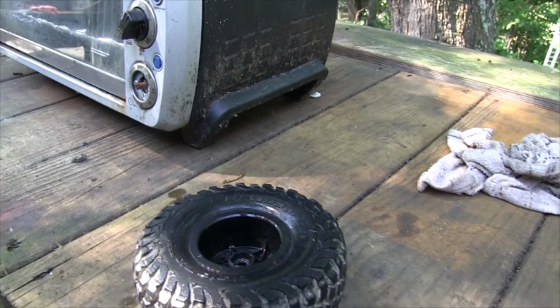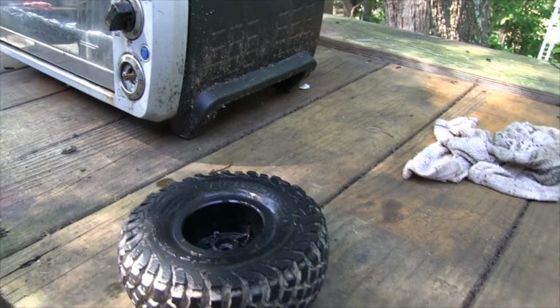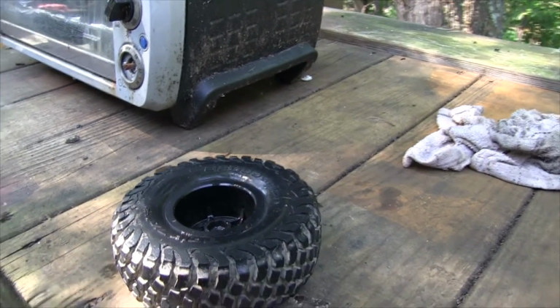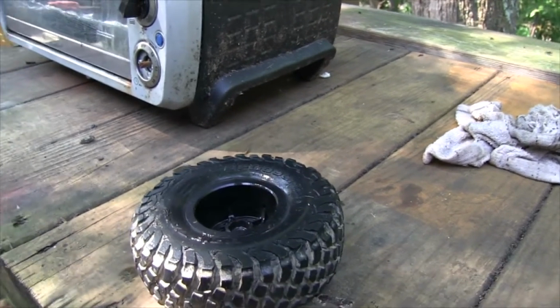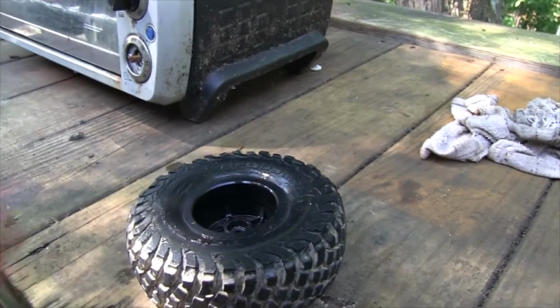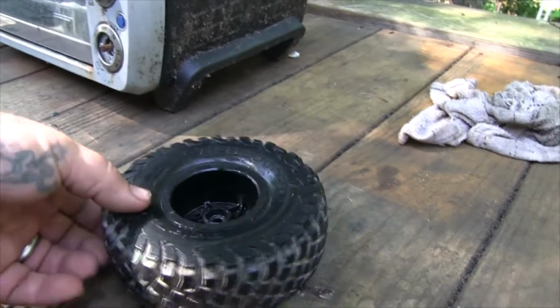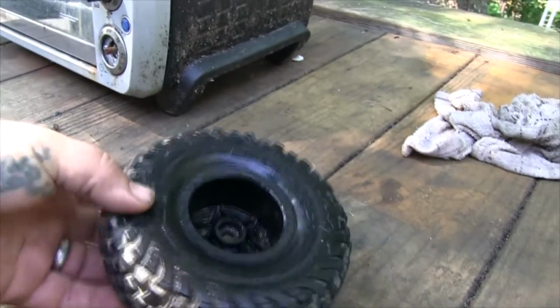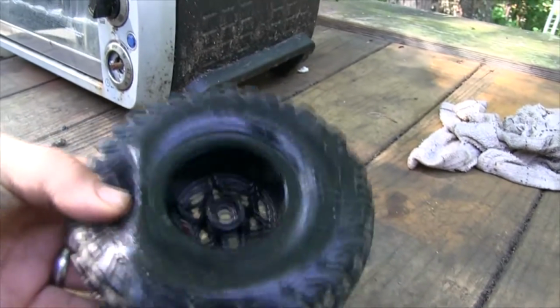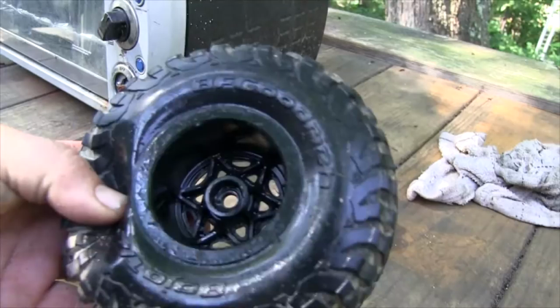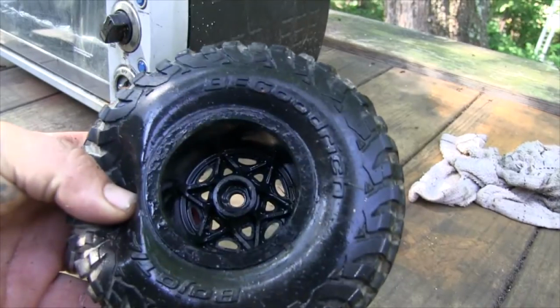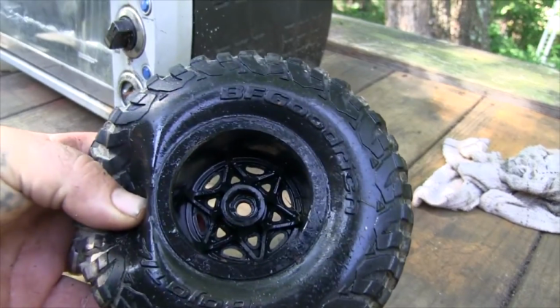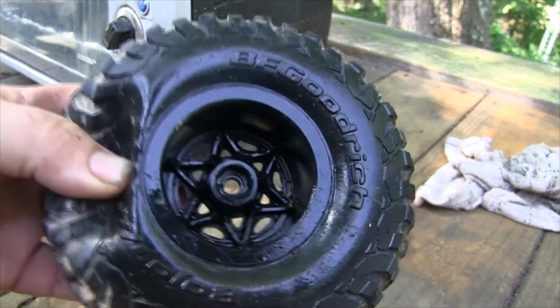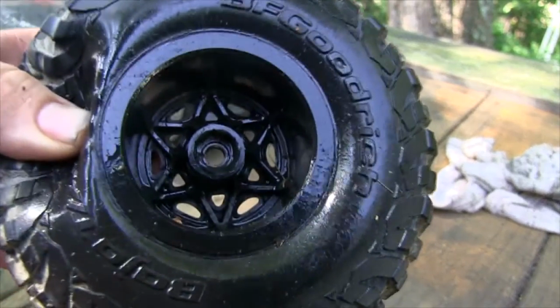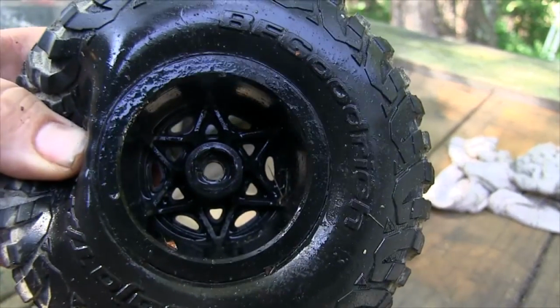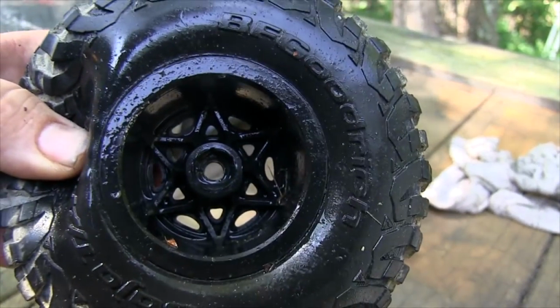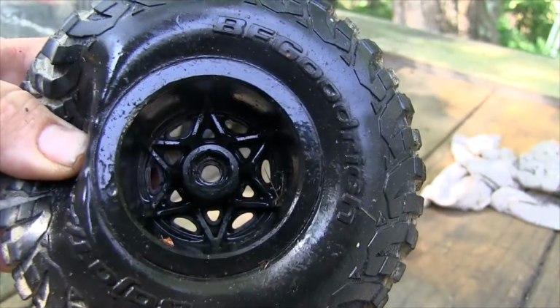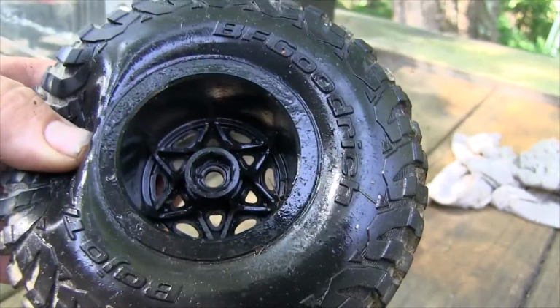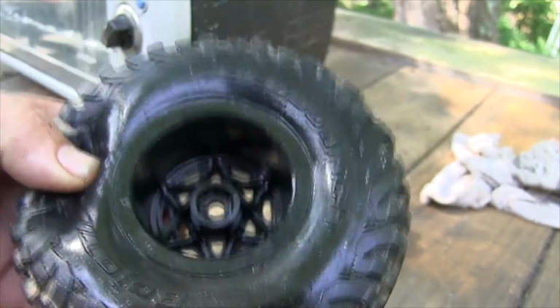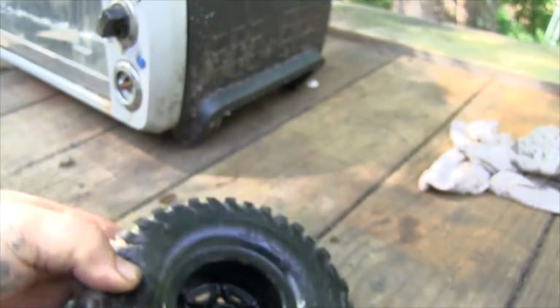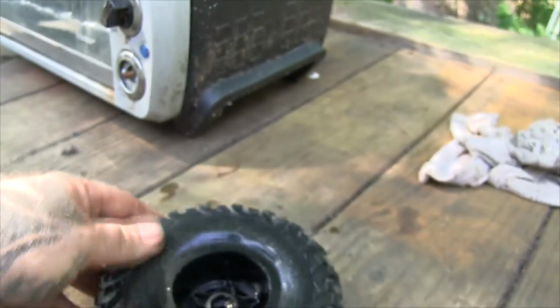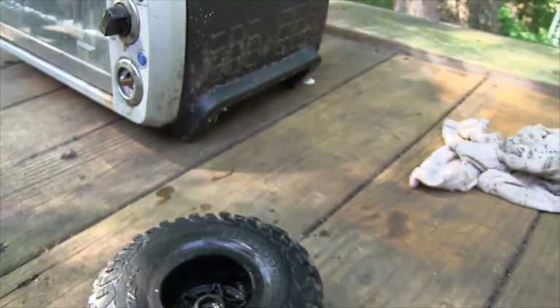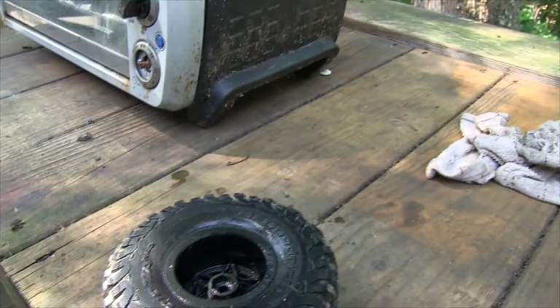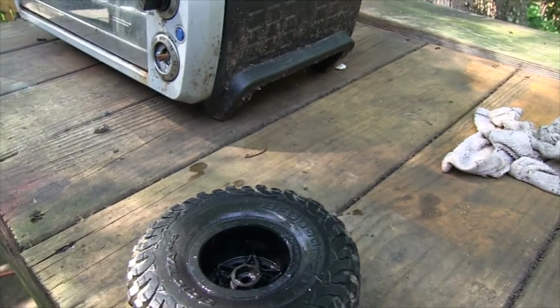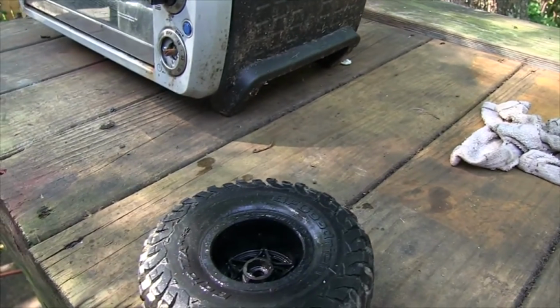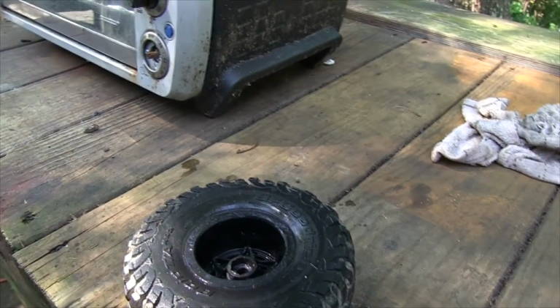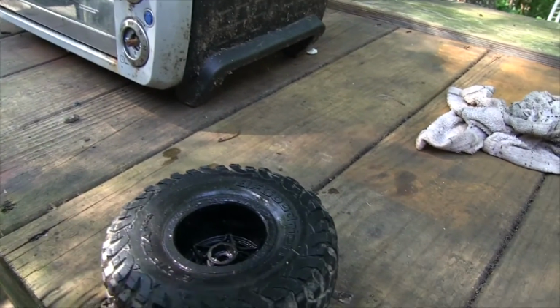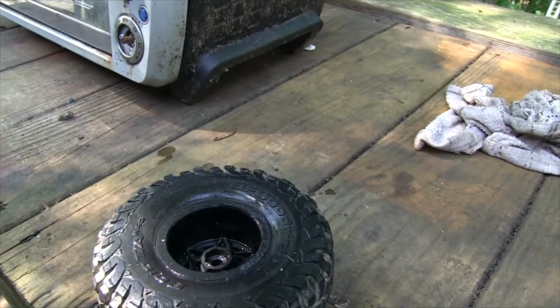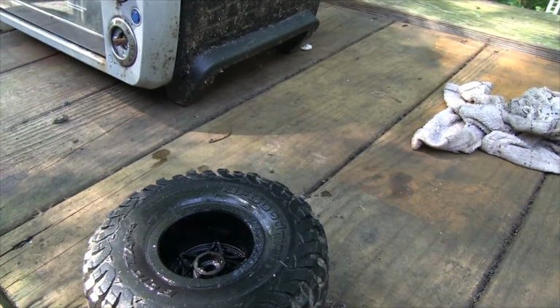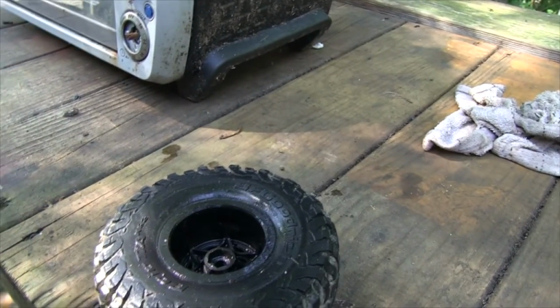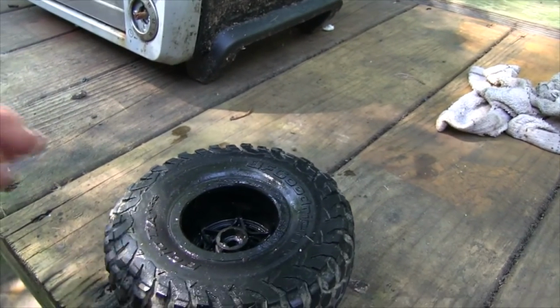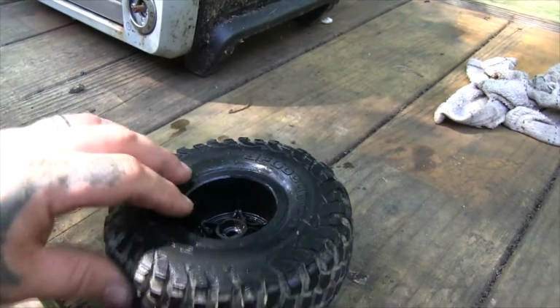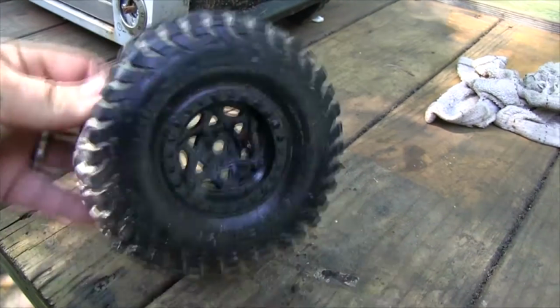Last night I ran my Axial Bomber and I rounded out all four hexes inside the stock plastic wheels. Bound to happen — stock wheels, I didn't care for them.